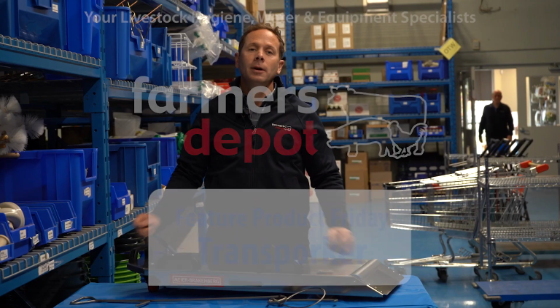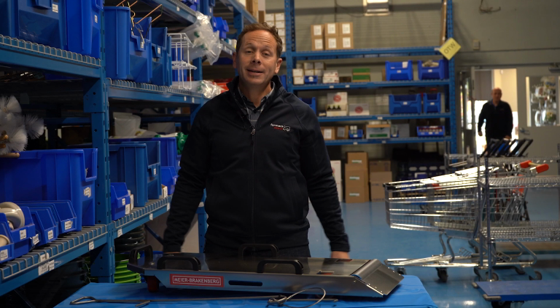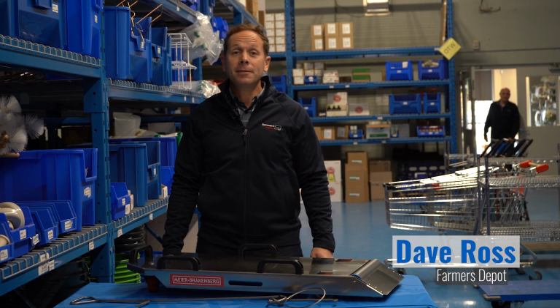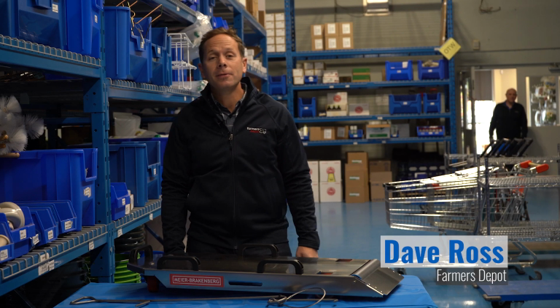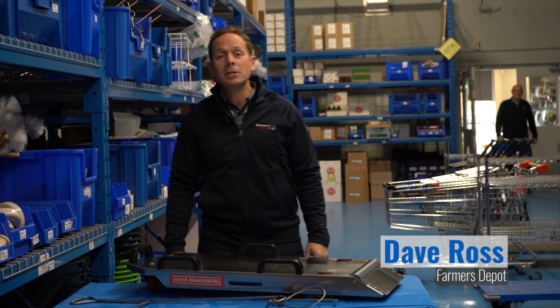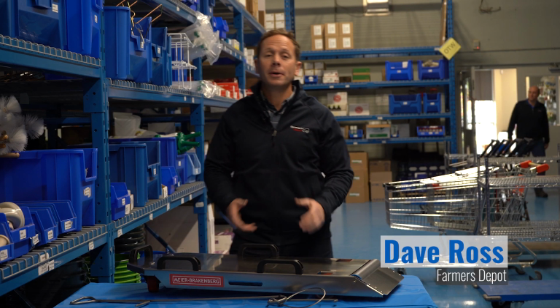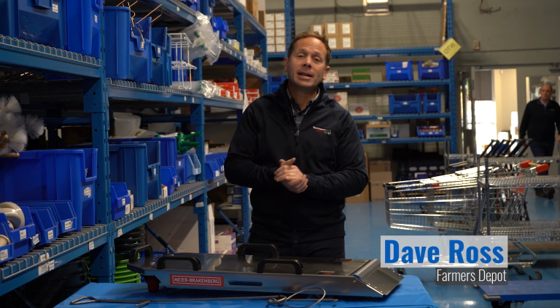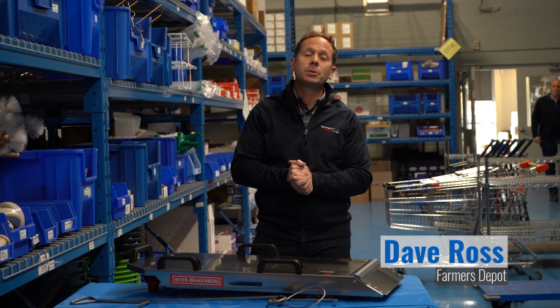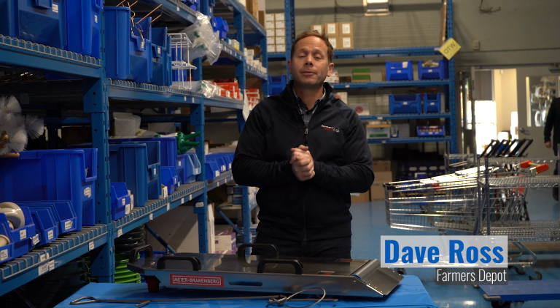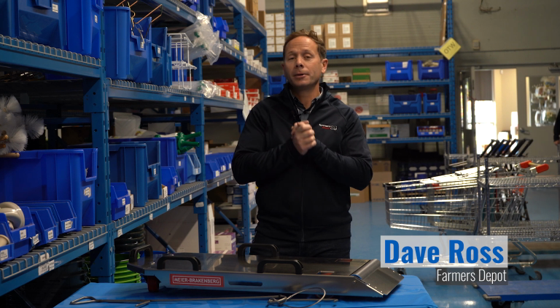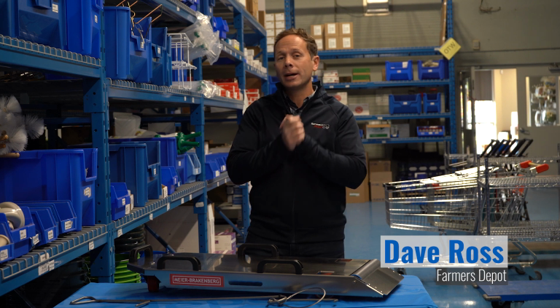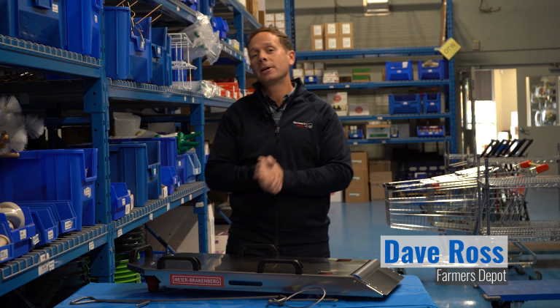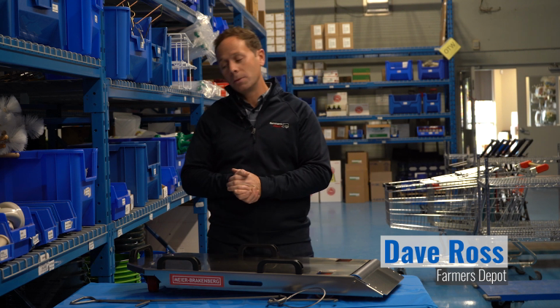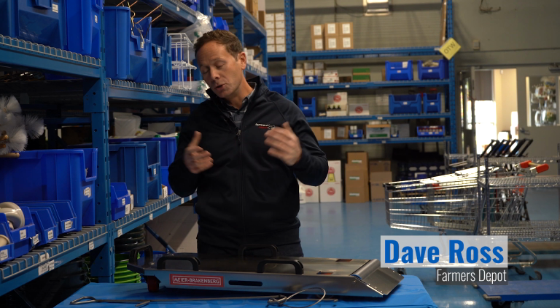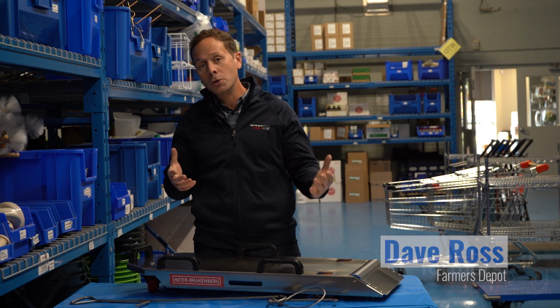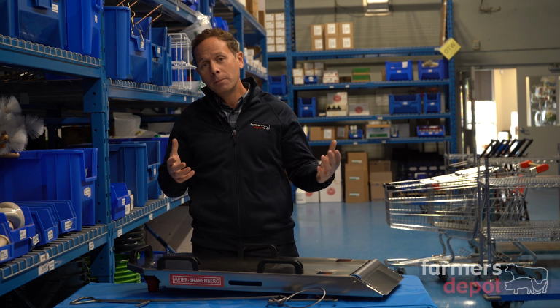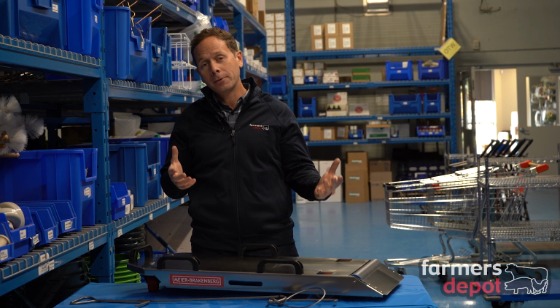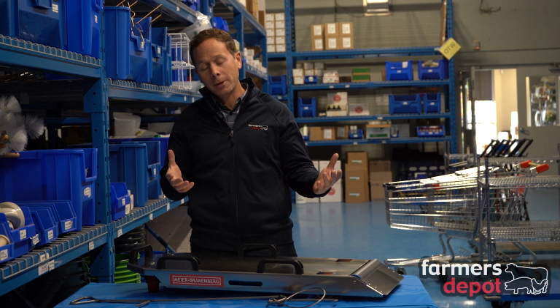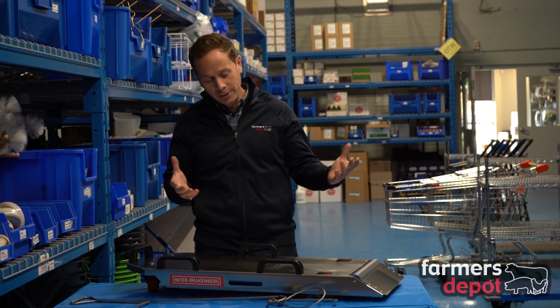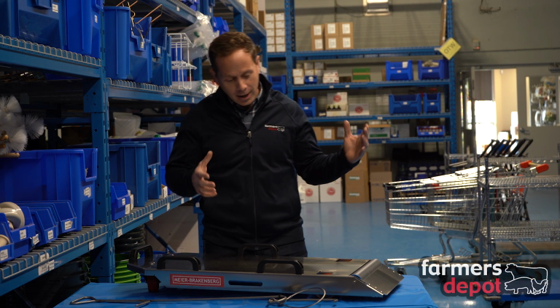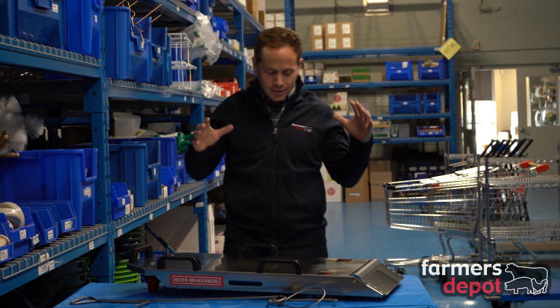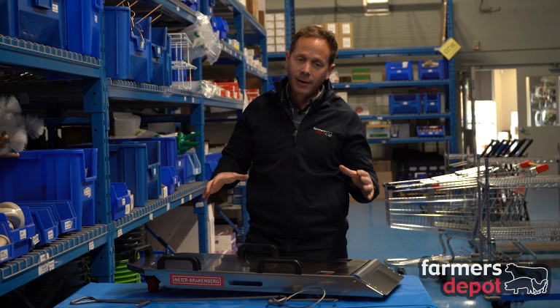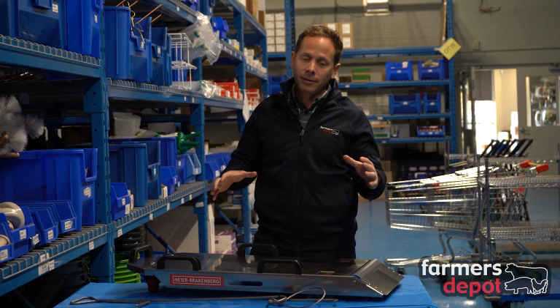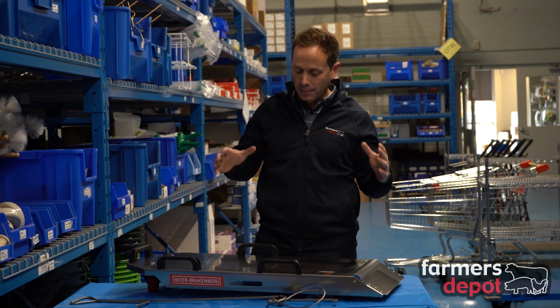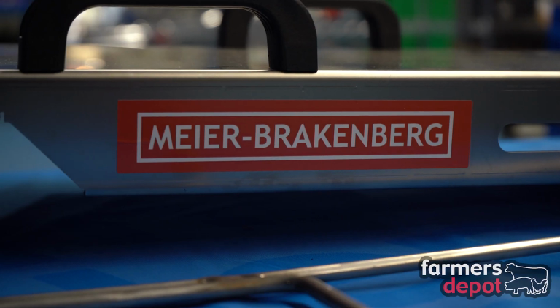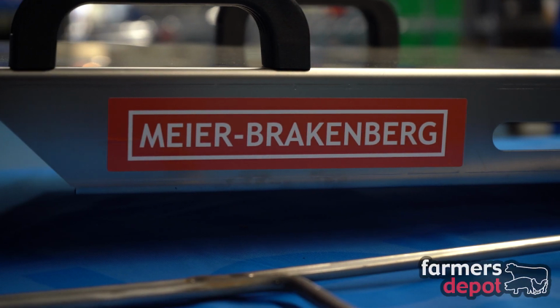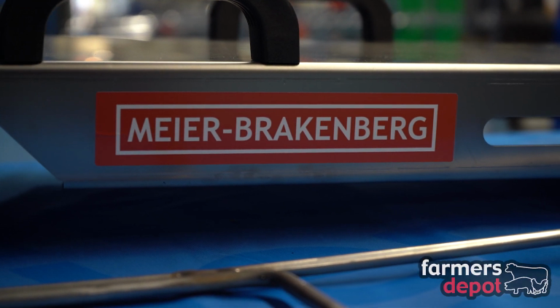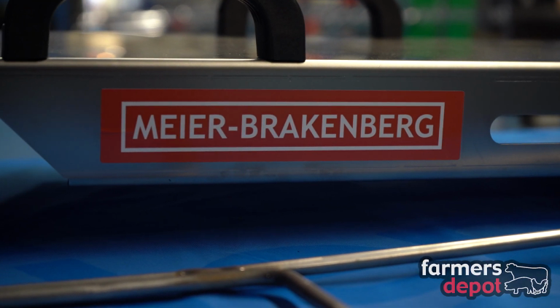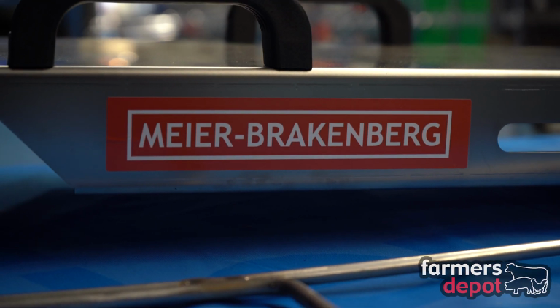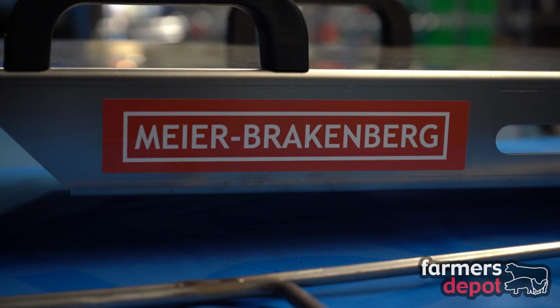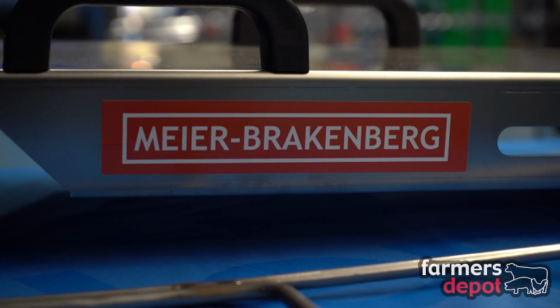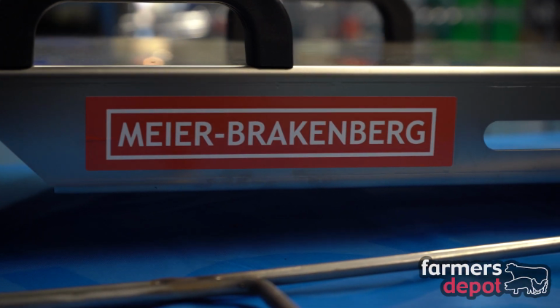Hey guys, it's Dave here from Farmers Depot on today's Featured Product Friday. We are excited to talk to you about a new product for pork production. This is from our friends at Meyers Brackenberg and this is called the Trans Porker.